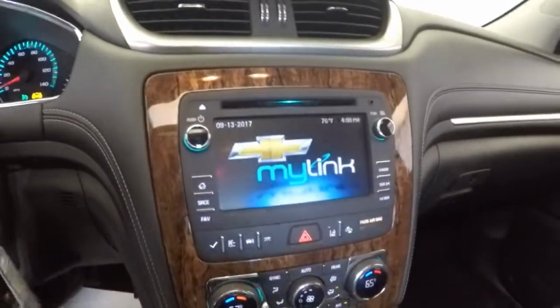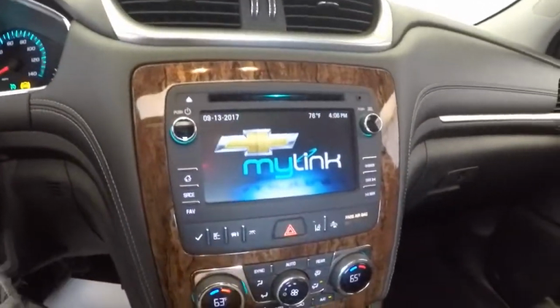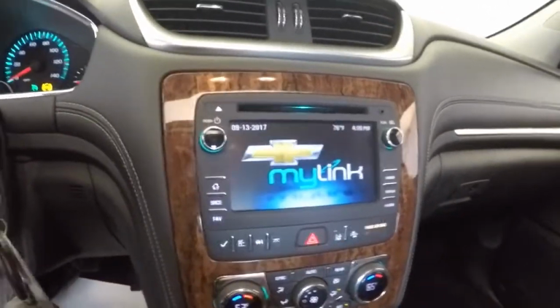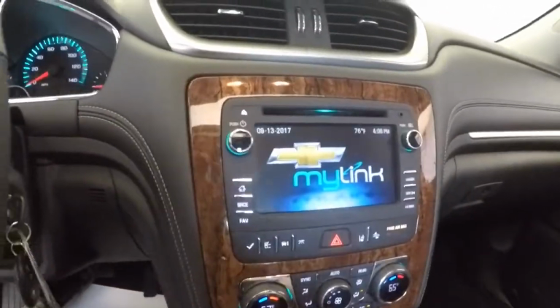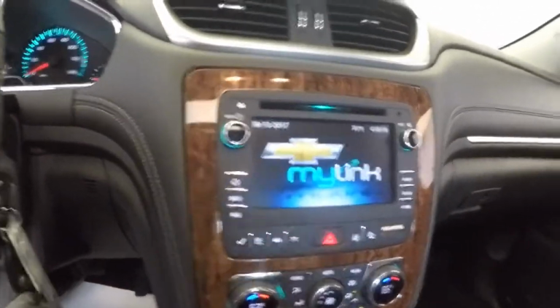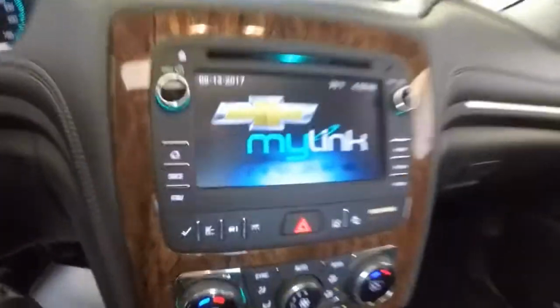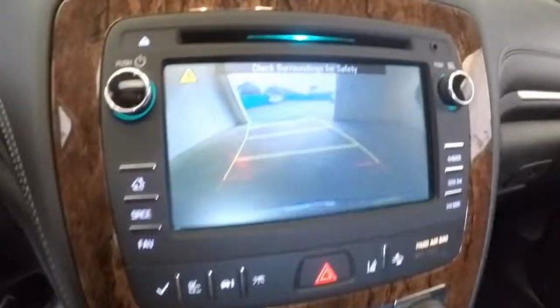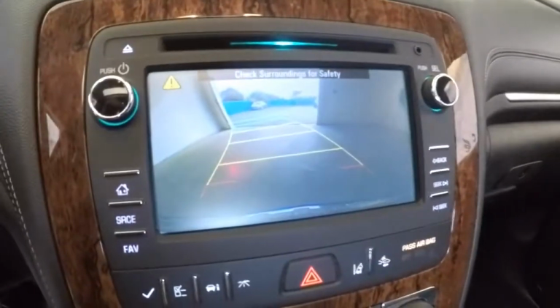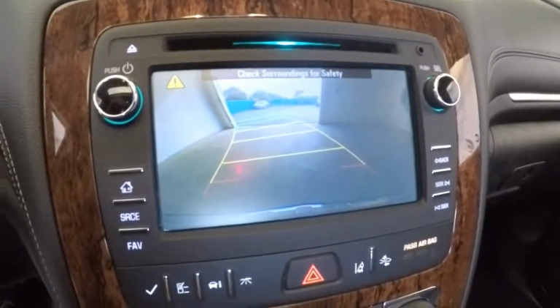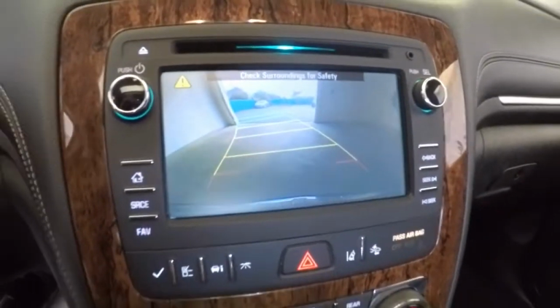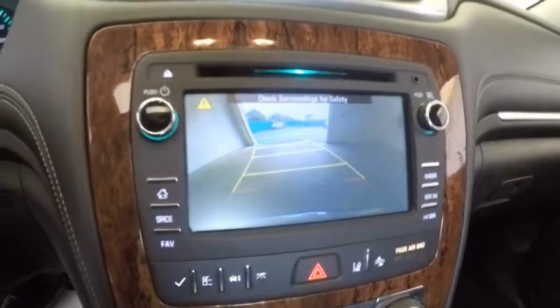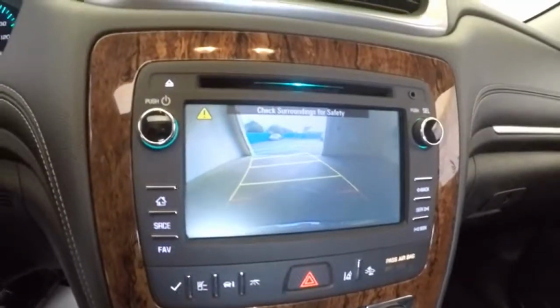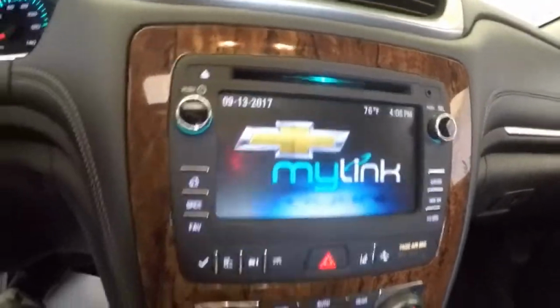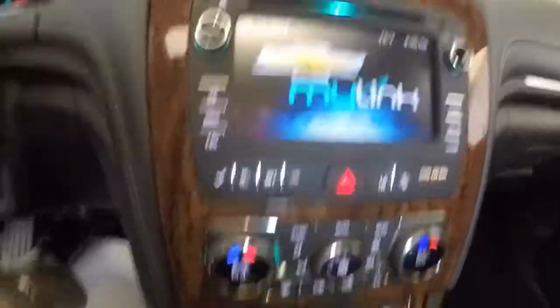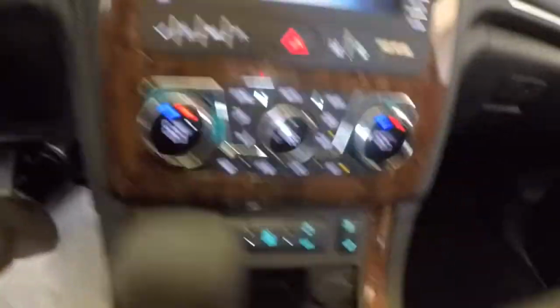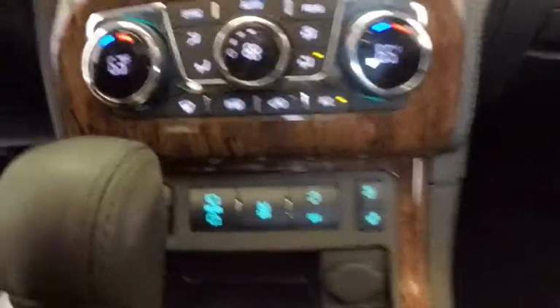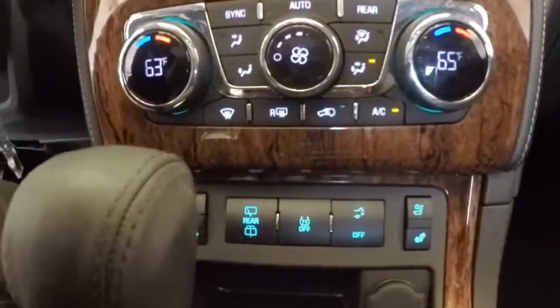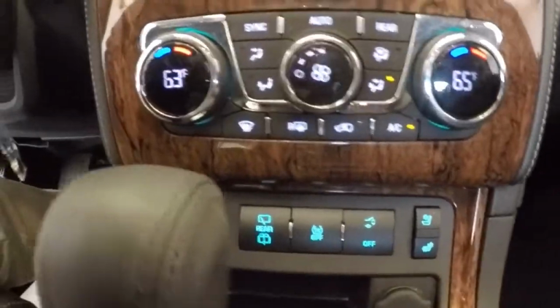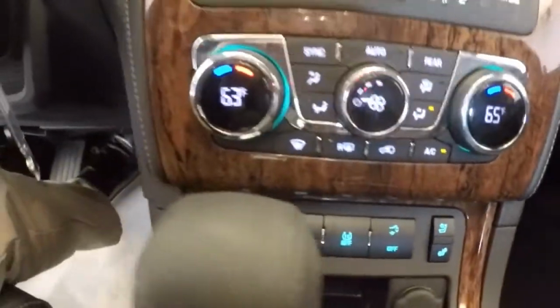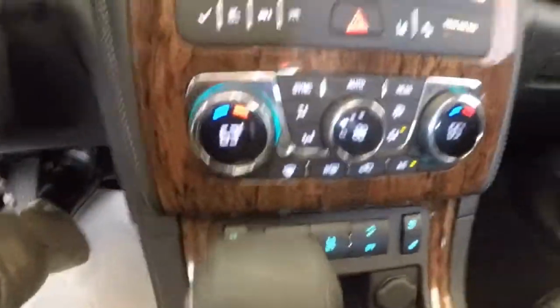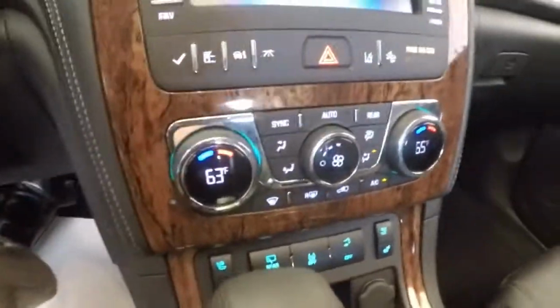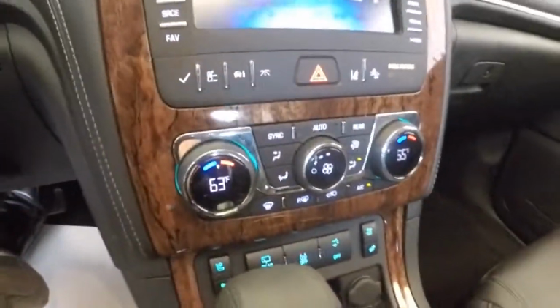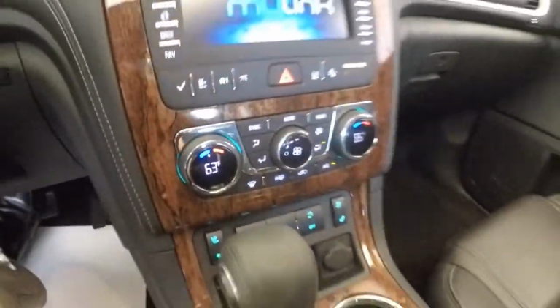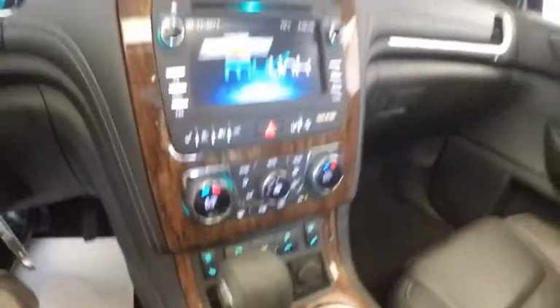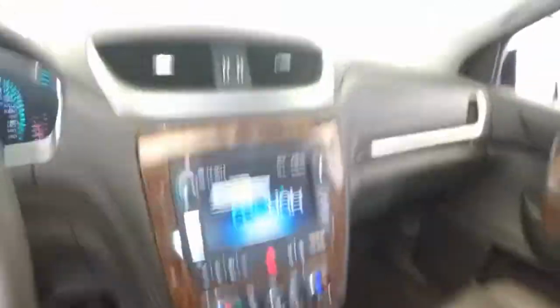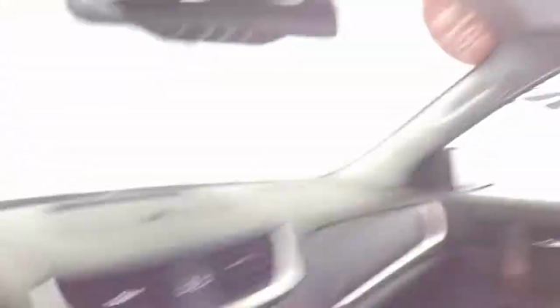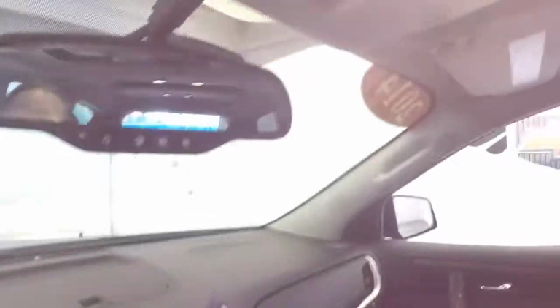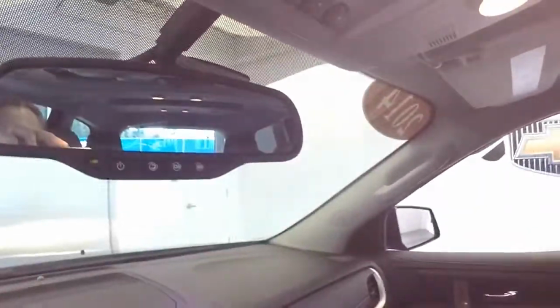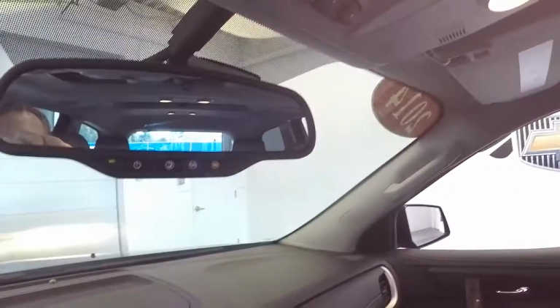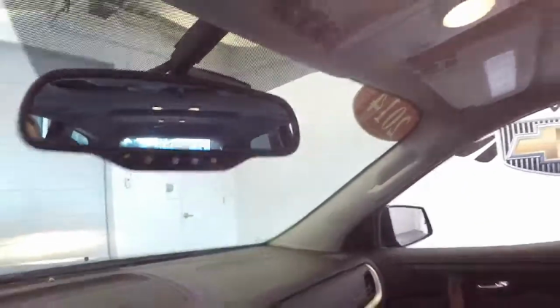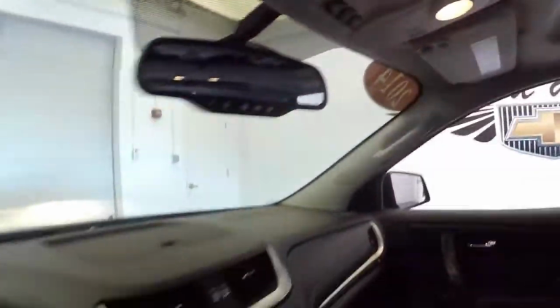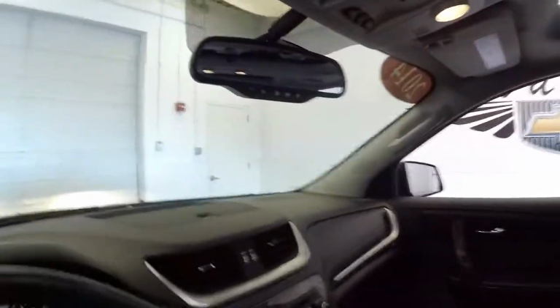Chevy MyLink system, parking assist, rear camera, cooled and heated seats, dual zone heat control, OnStar available with a subscription.